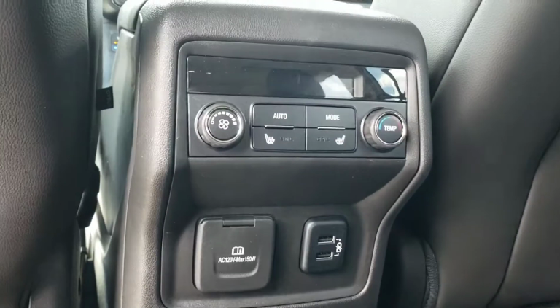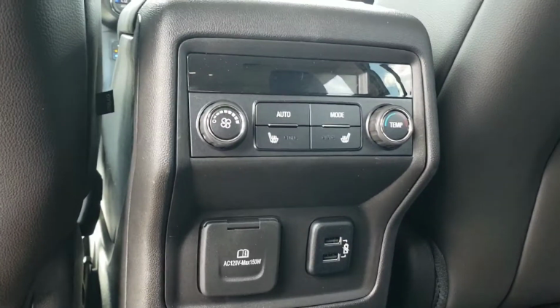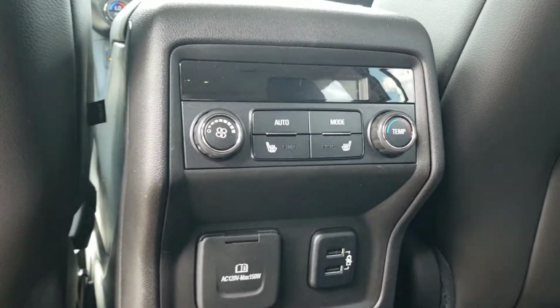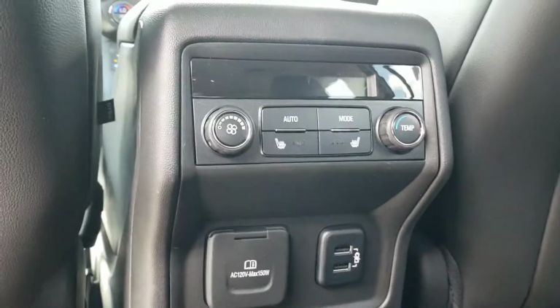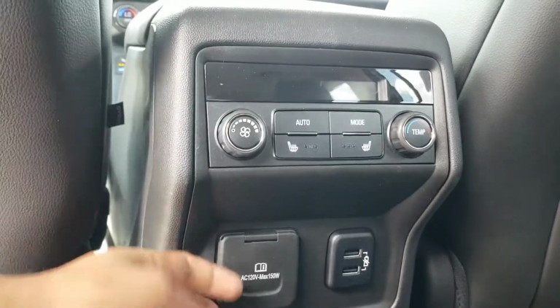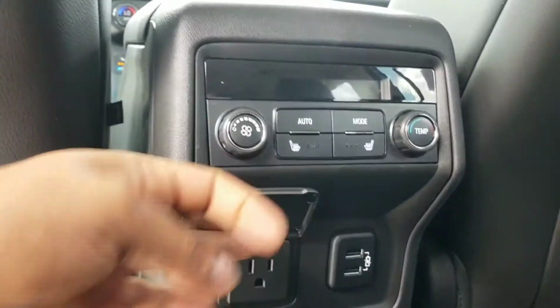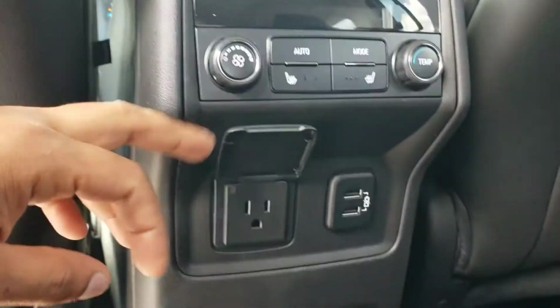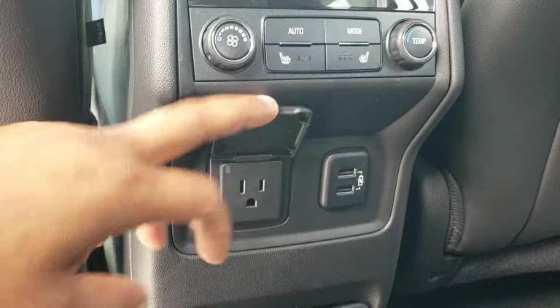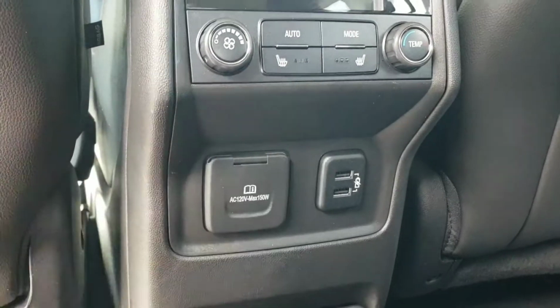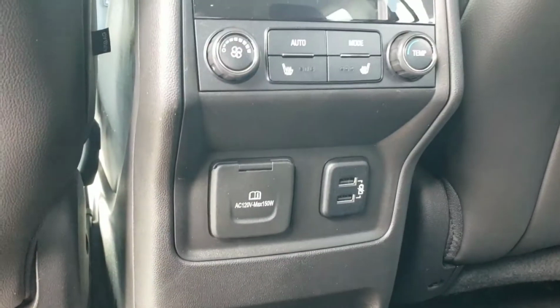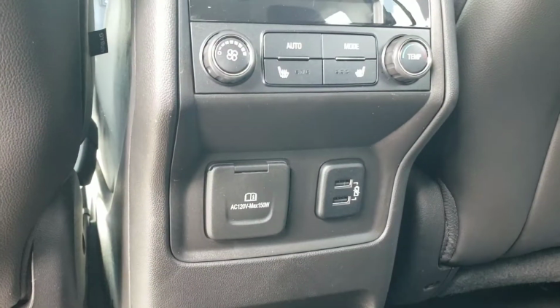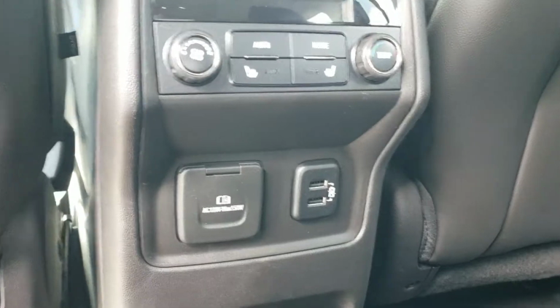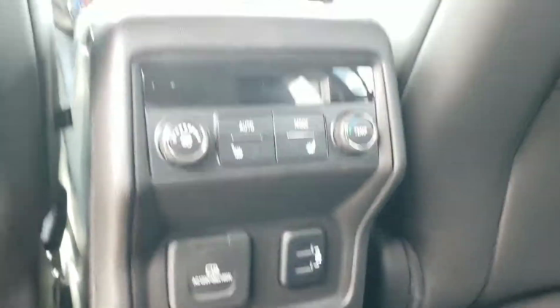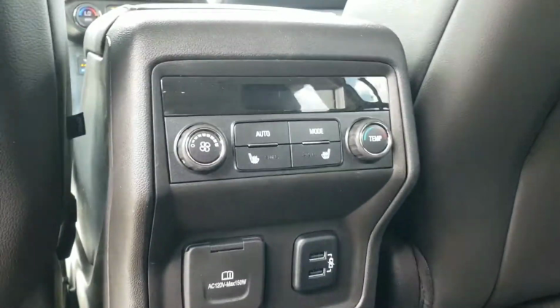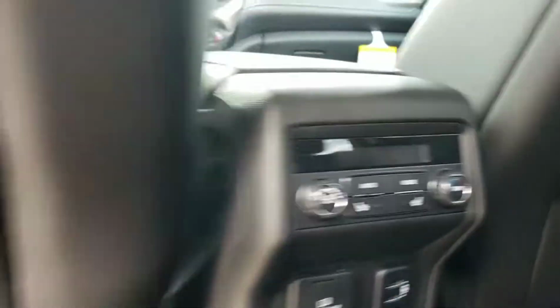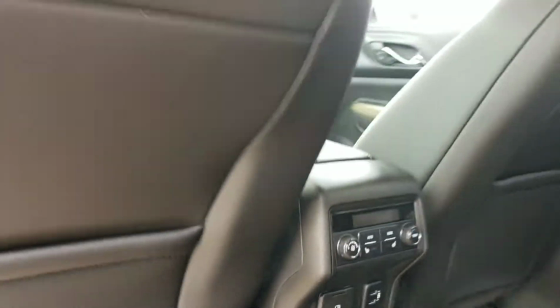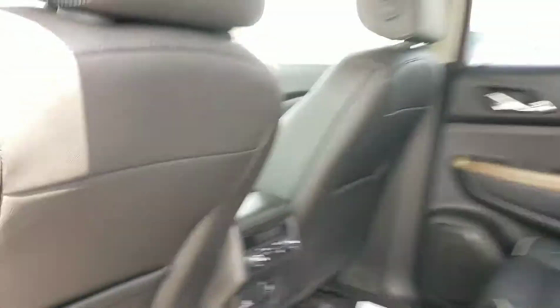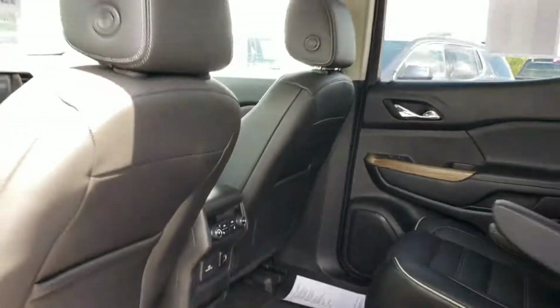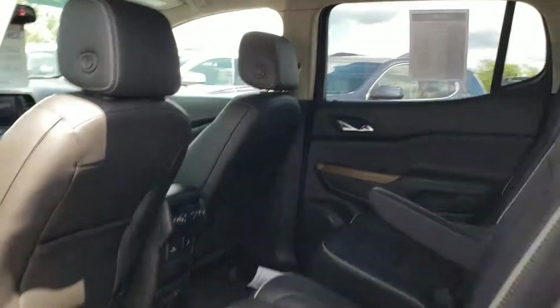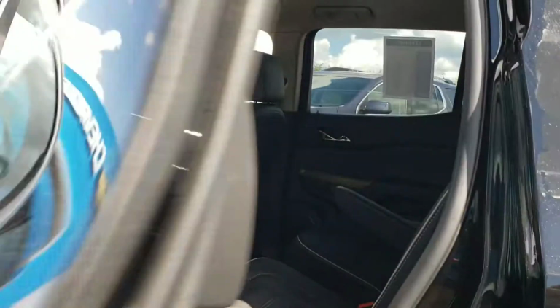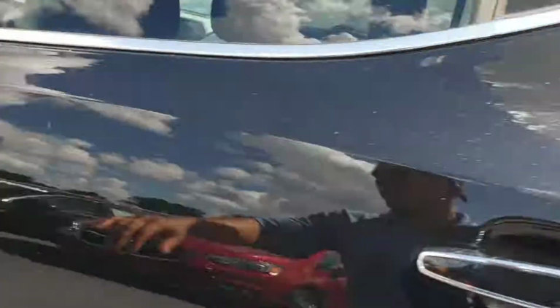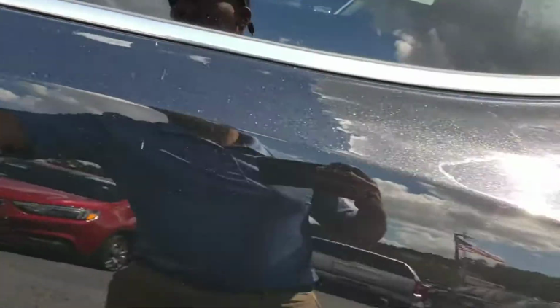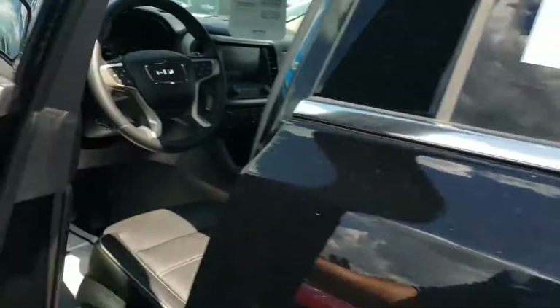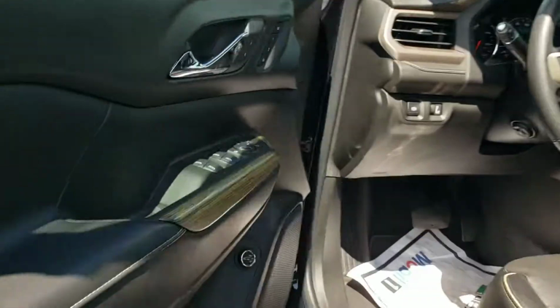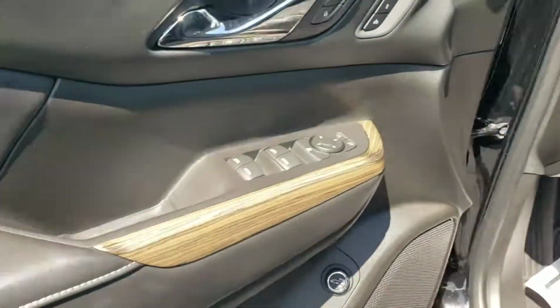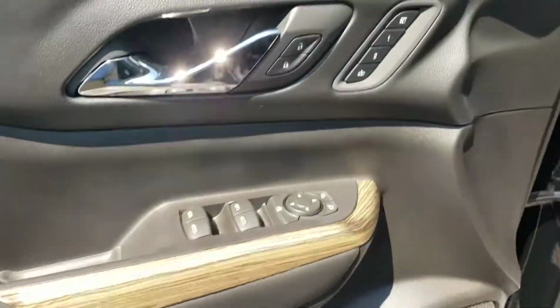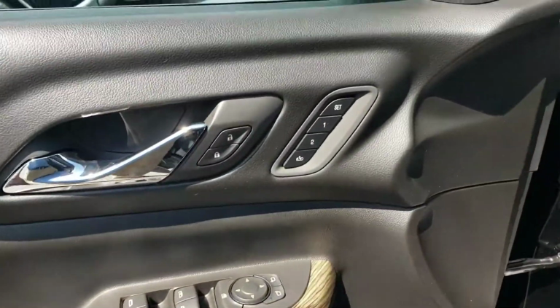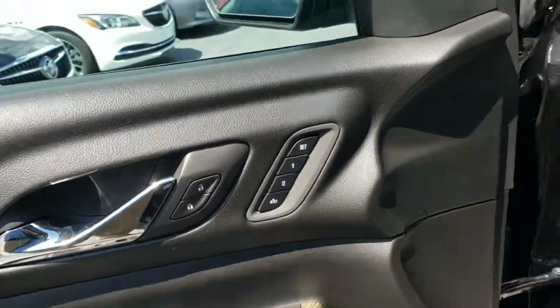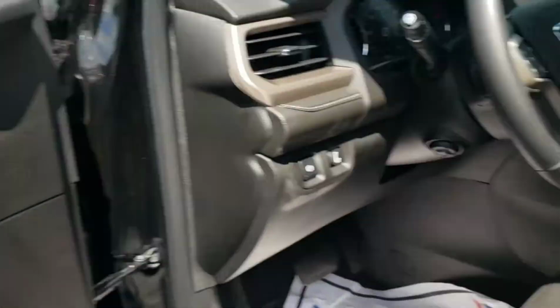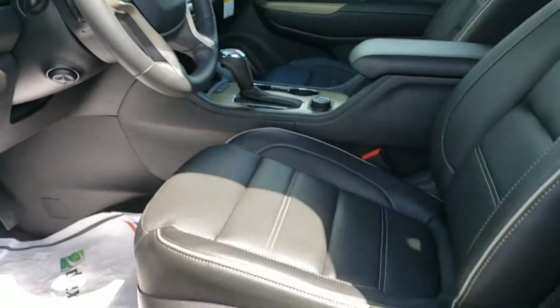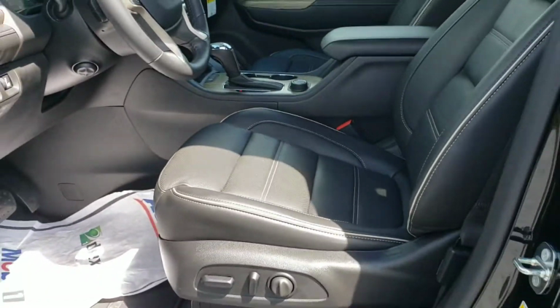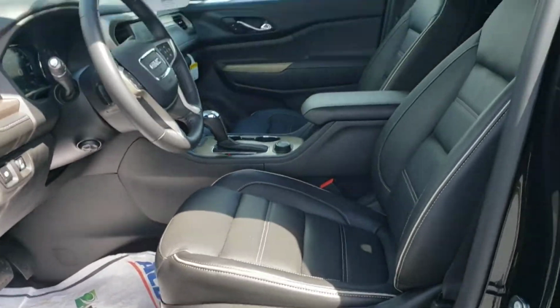It's got heated second-row seats, a 120-volt outlet right there, USB, and rear climate control. Power windows, memory seat option, and power seats.